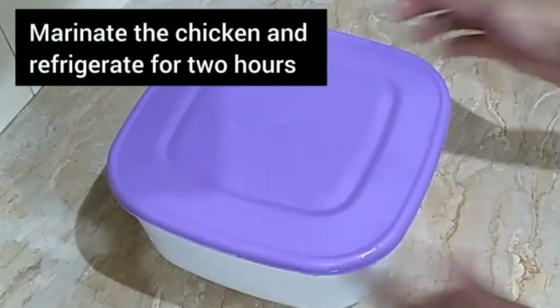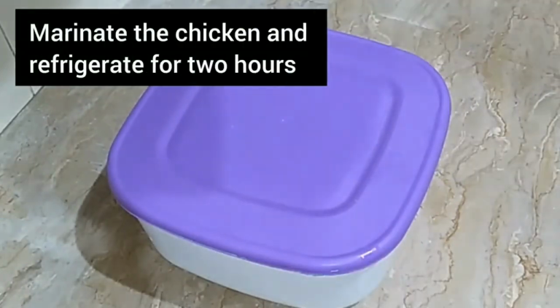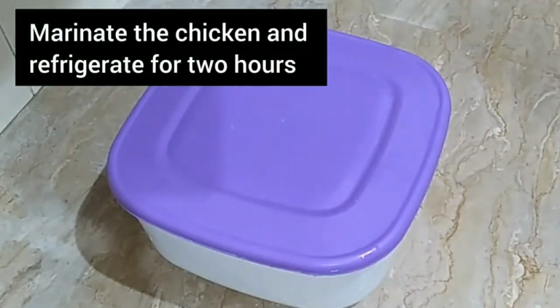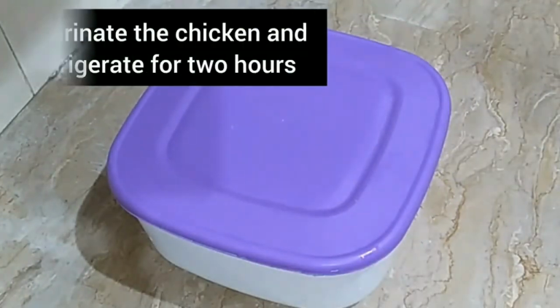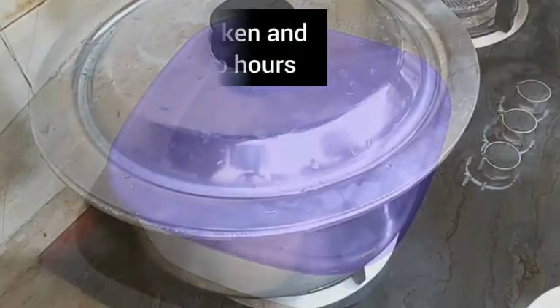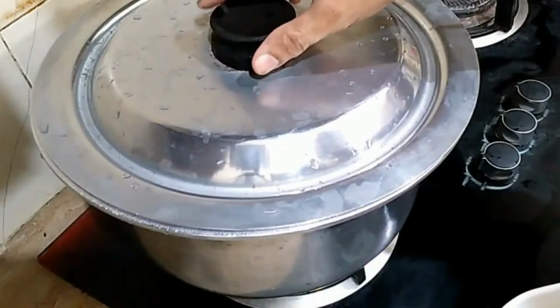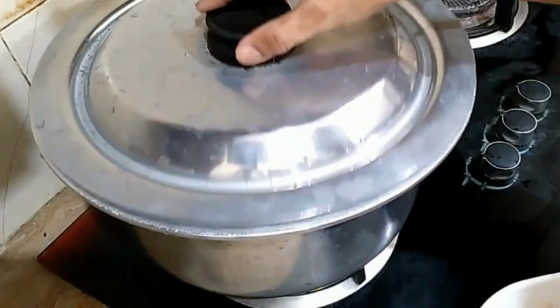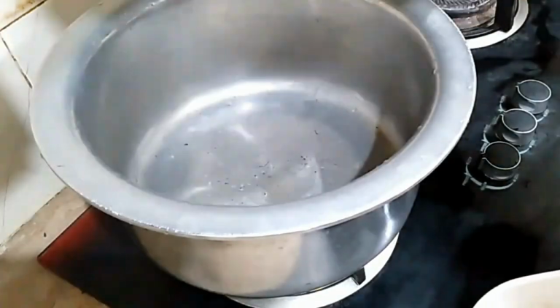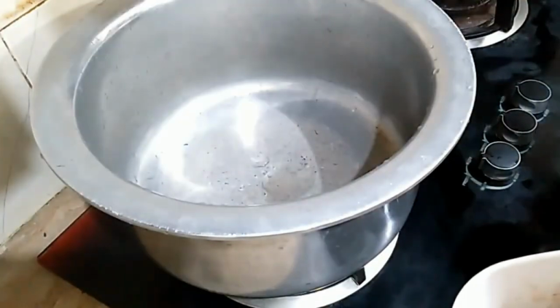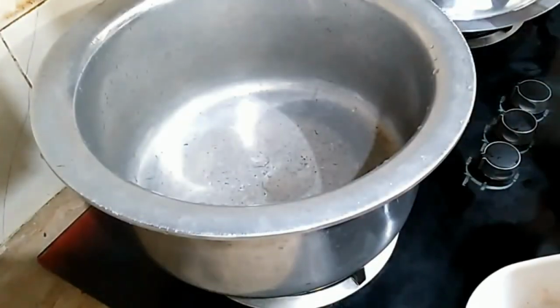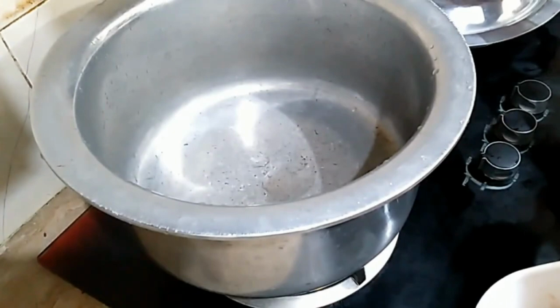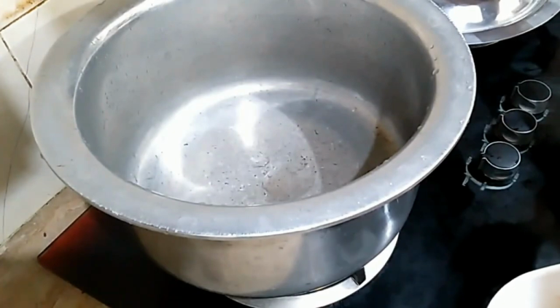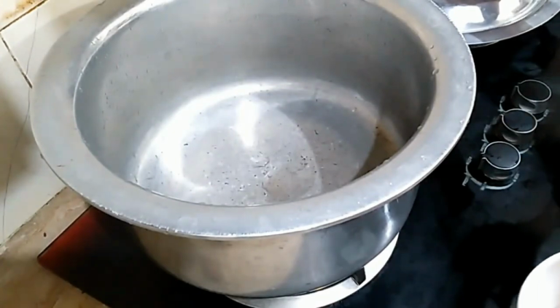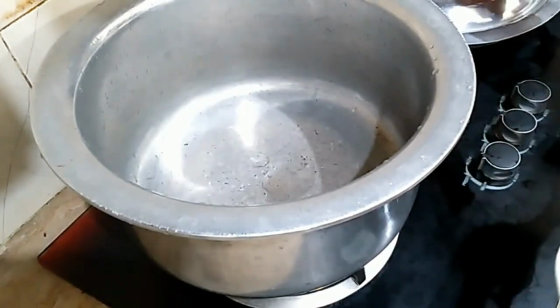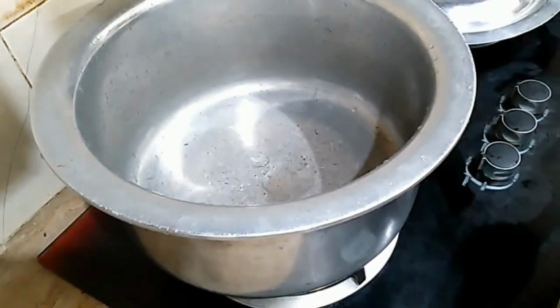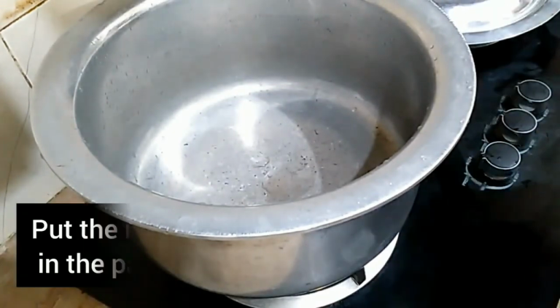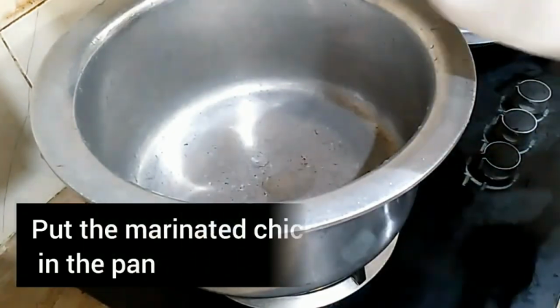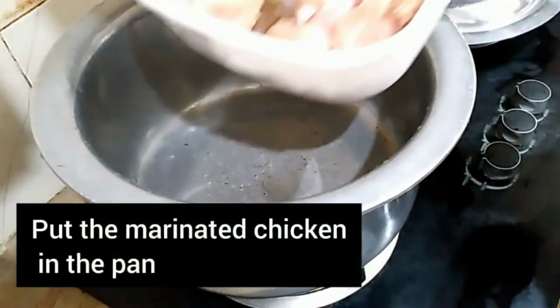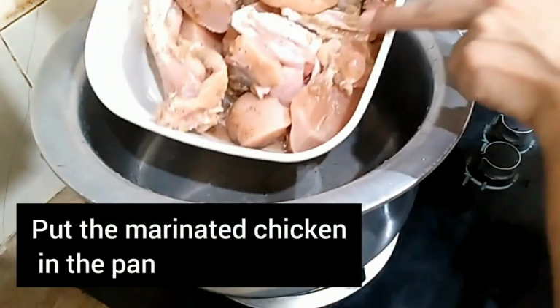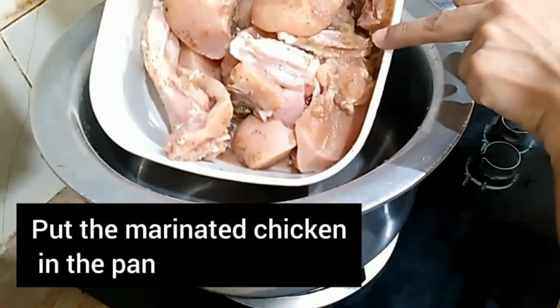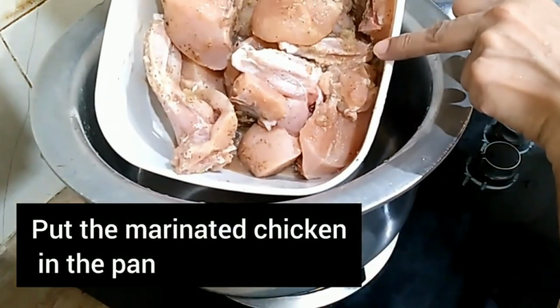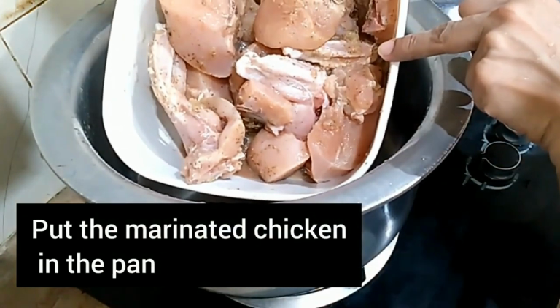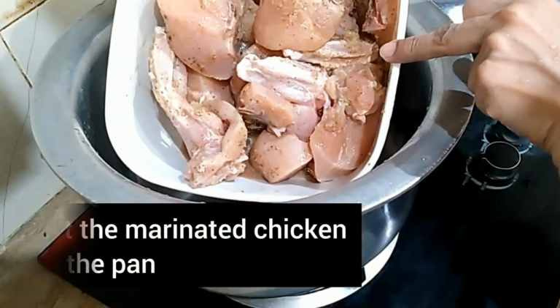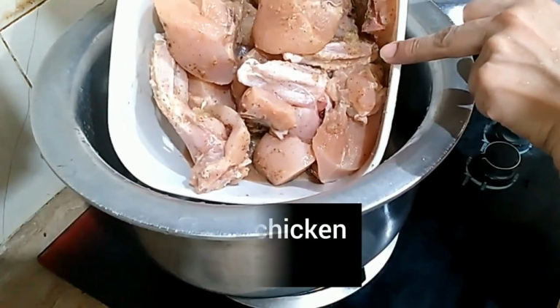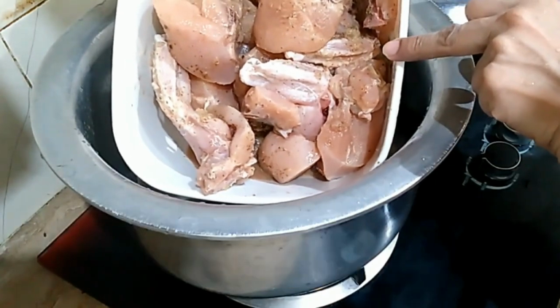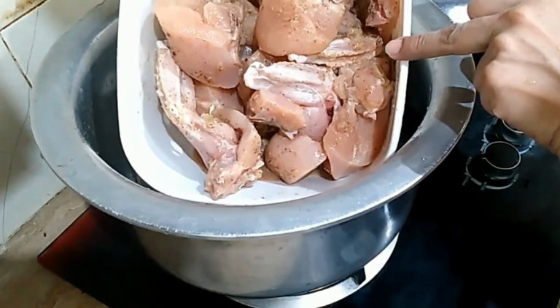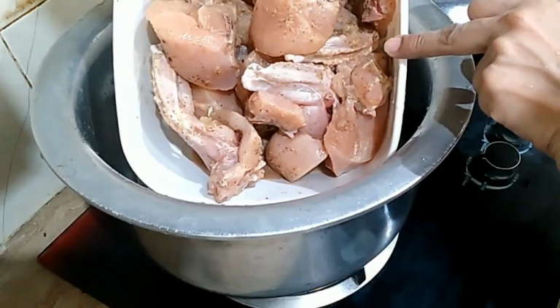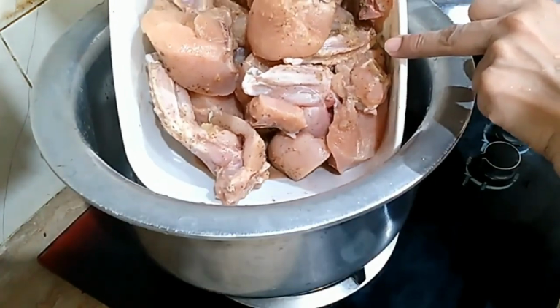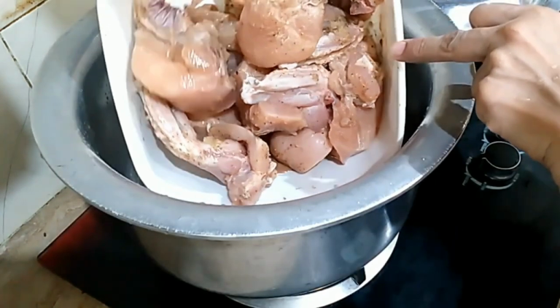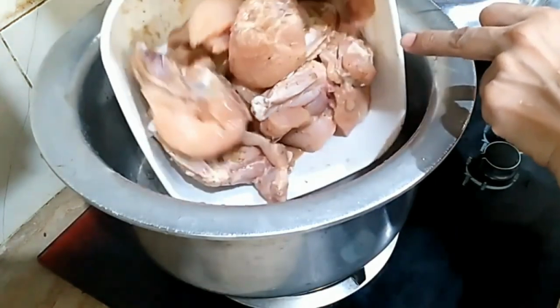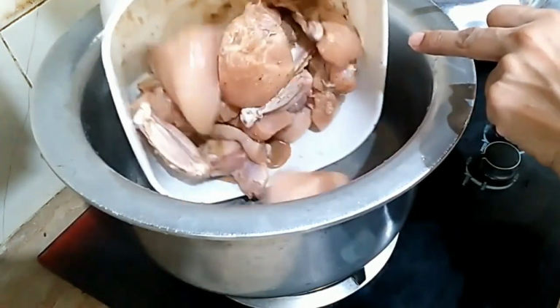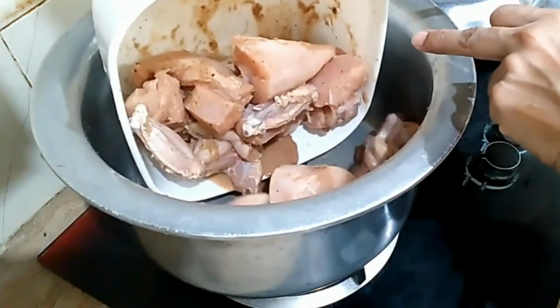We will start with the chicken. You can also keep it on the chicken. You can also make it on the chicken. The chicken is fixed.